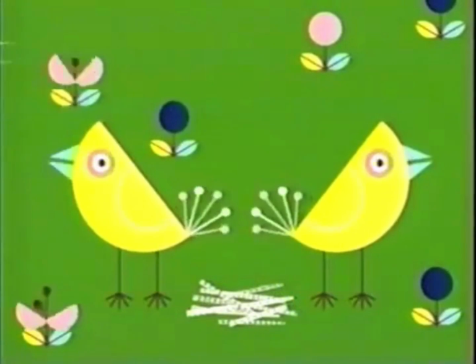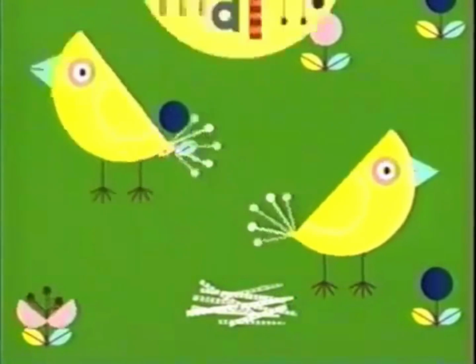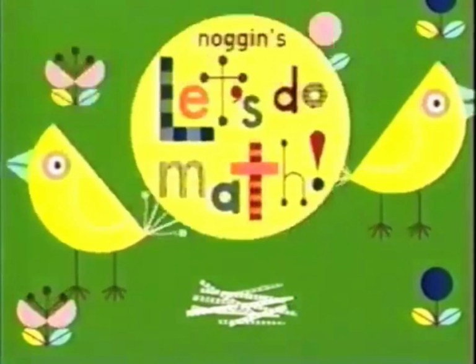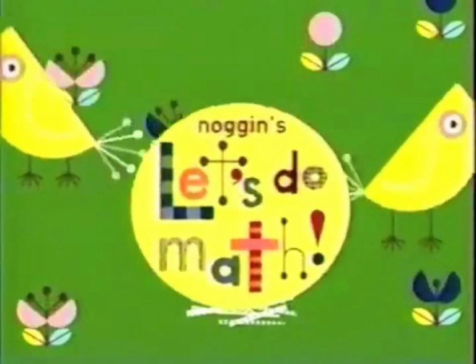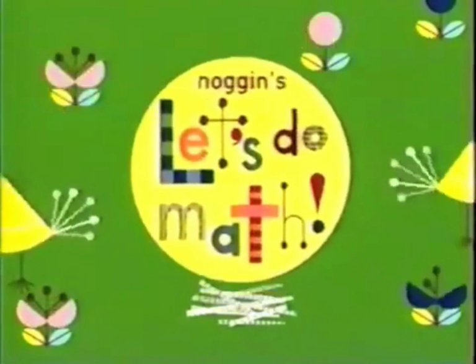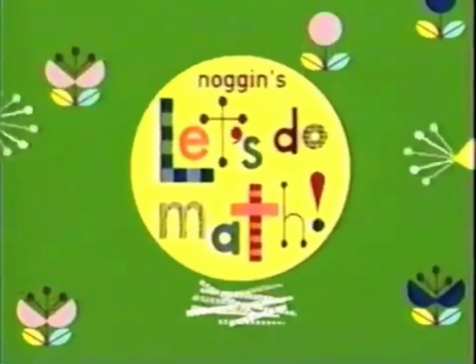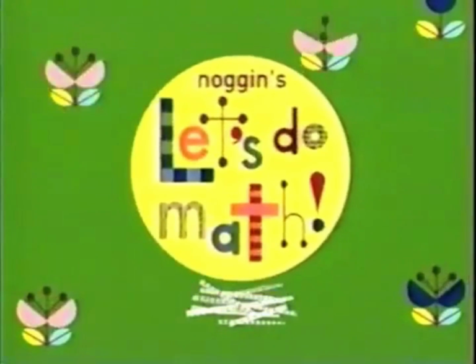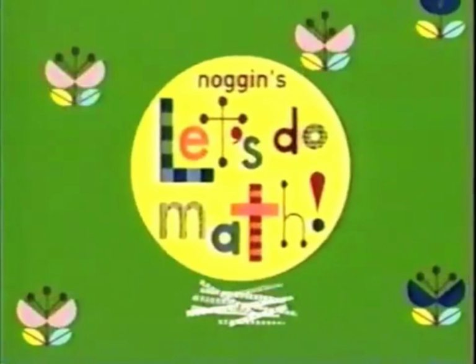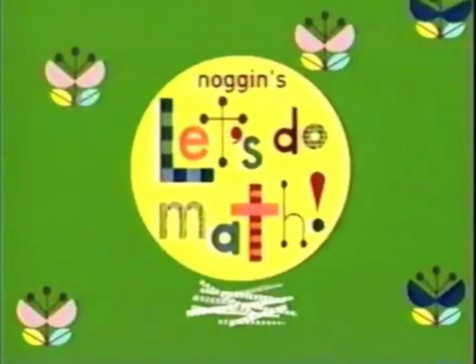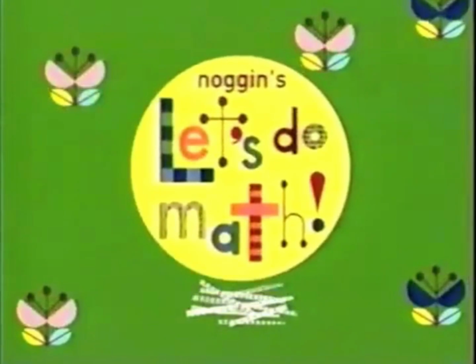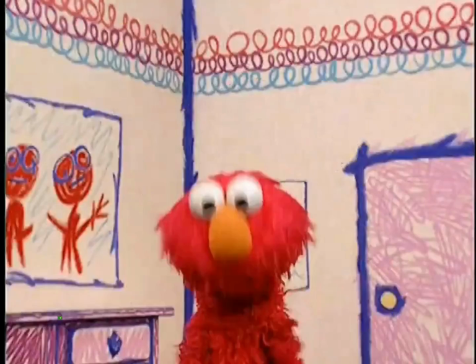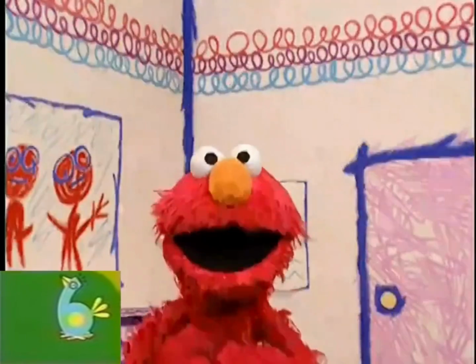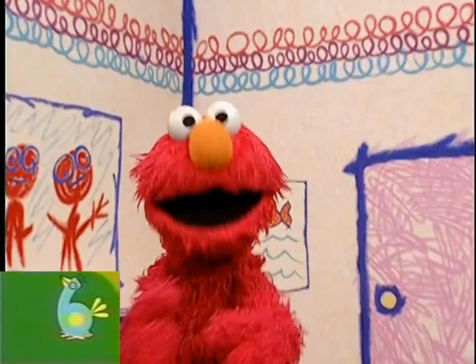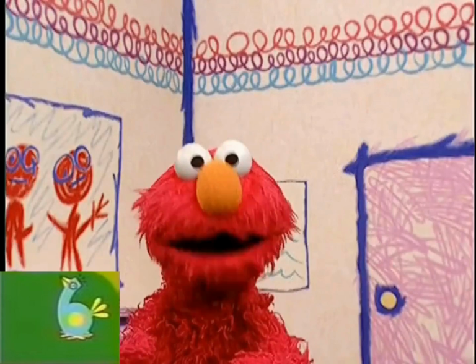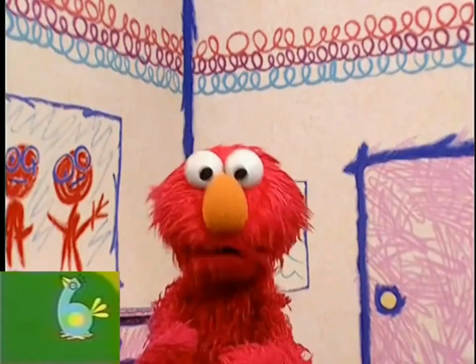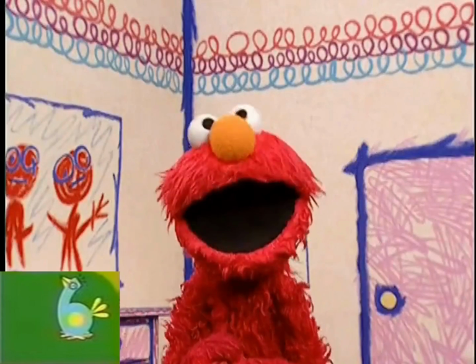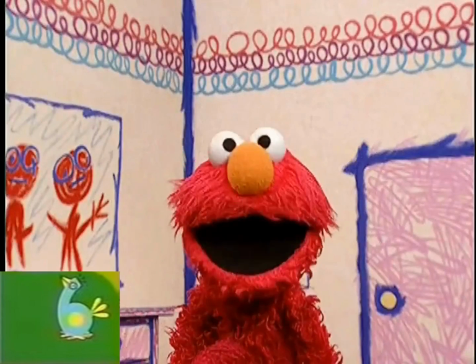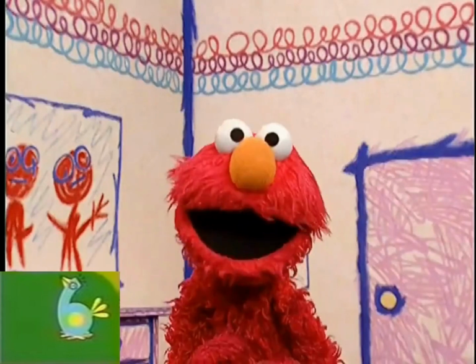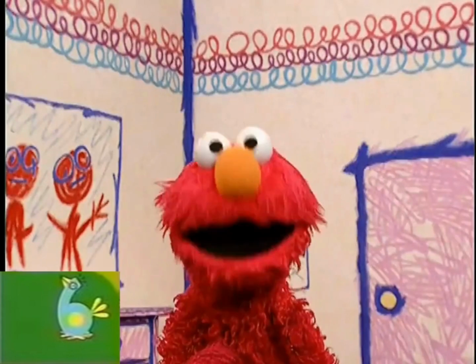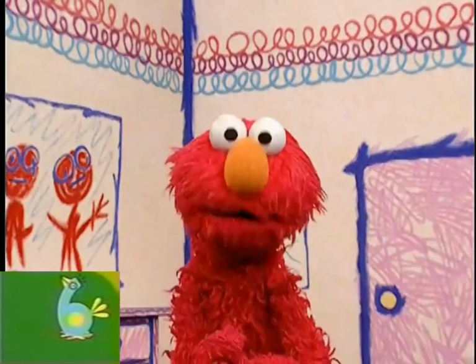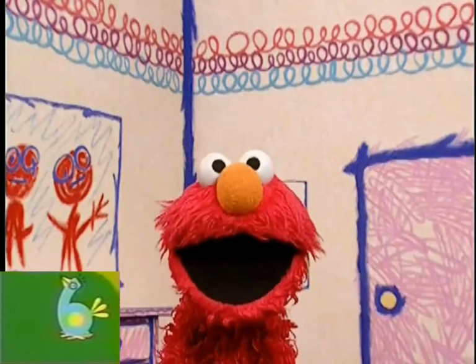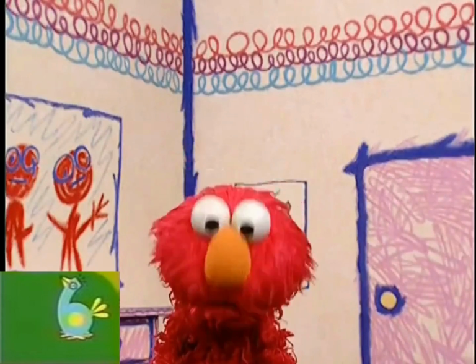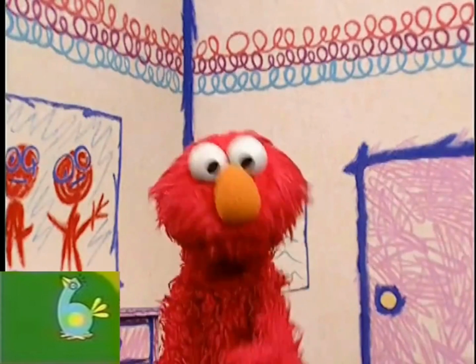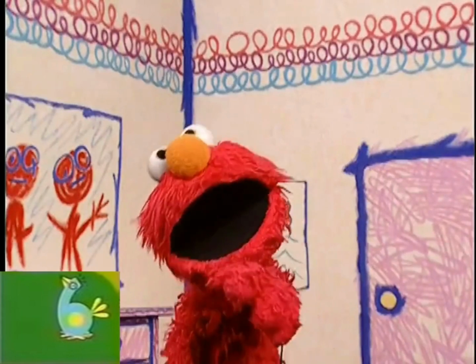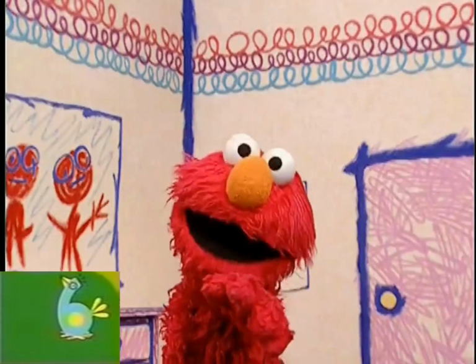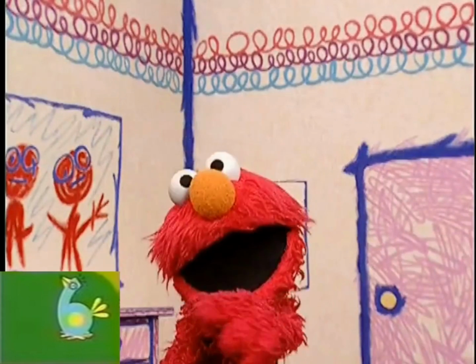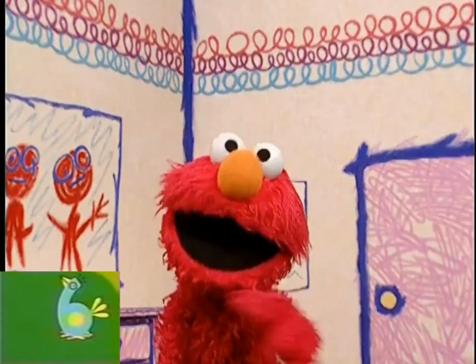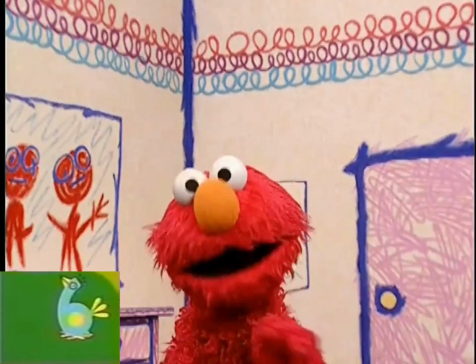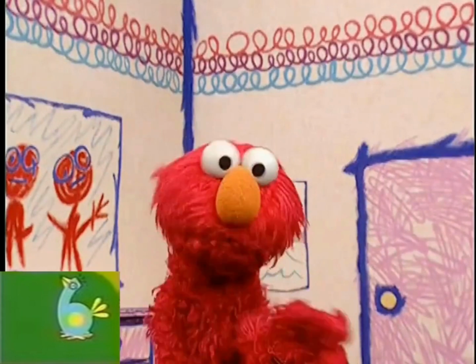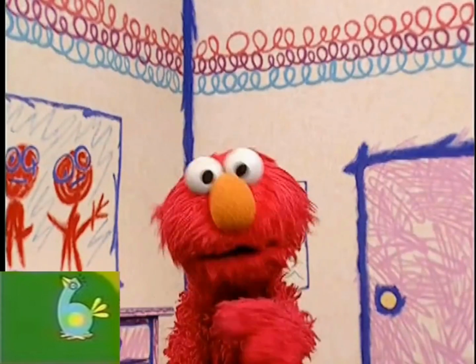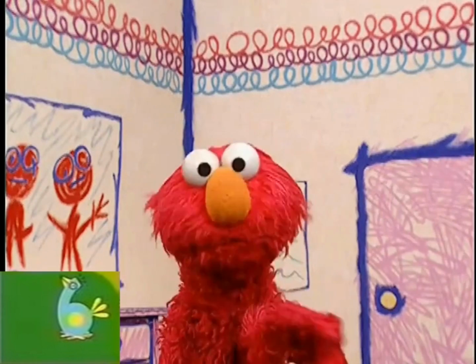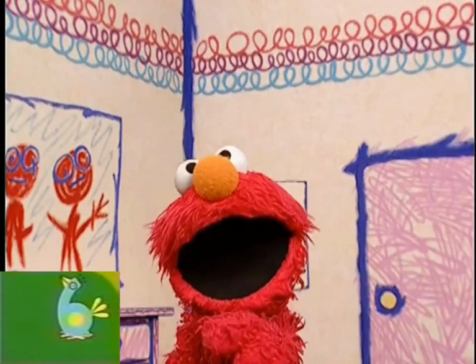And now, it's time for Noggin's Let's Do Math. And now Elmo has a question for you, you, you, you, you, you, you, you, you, you.